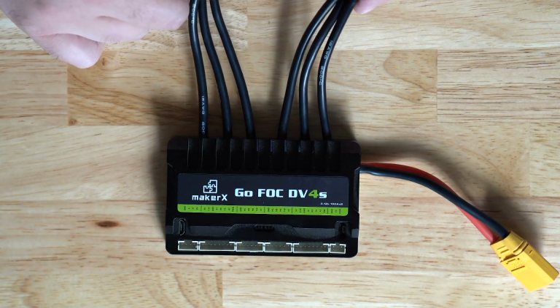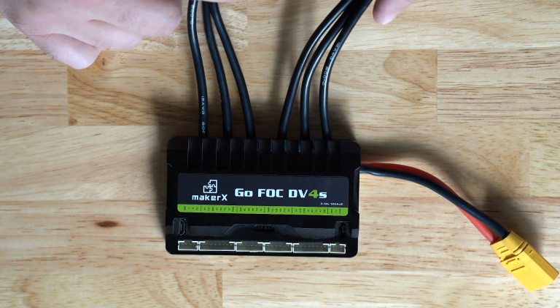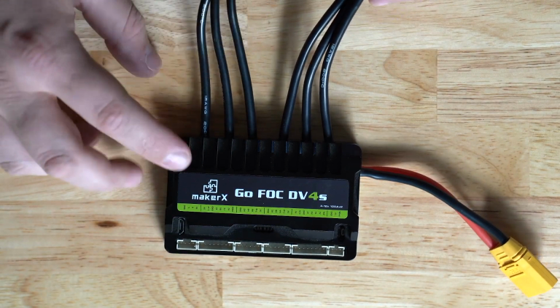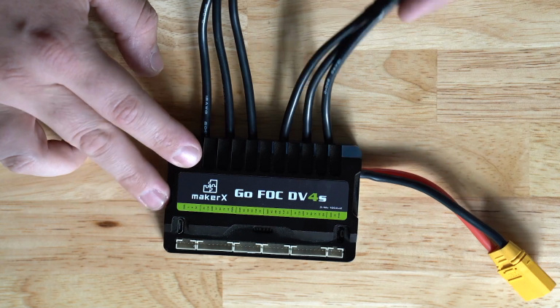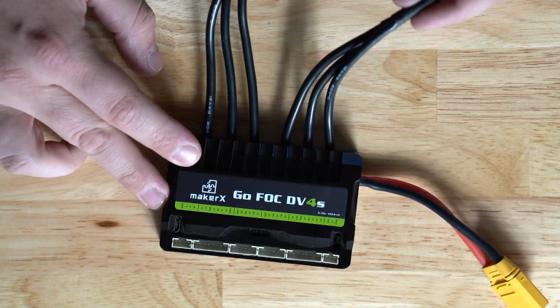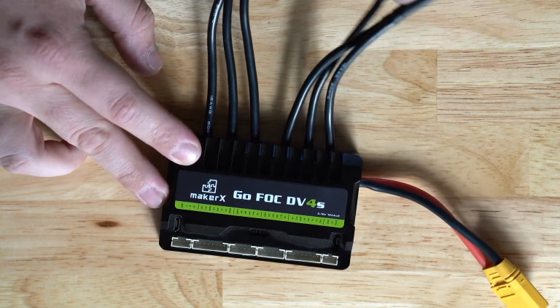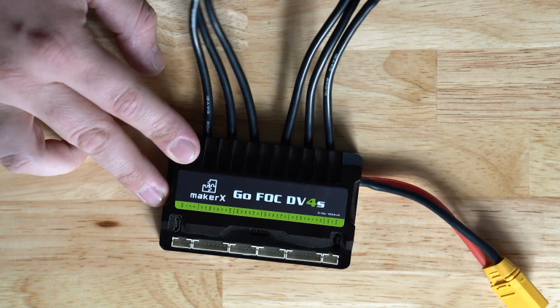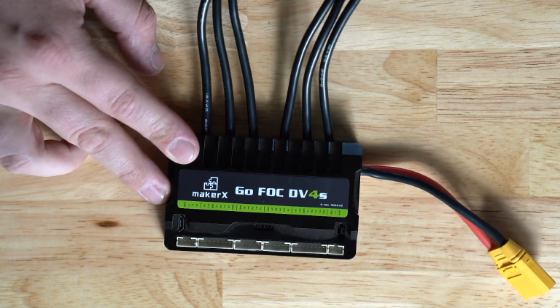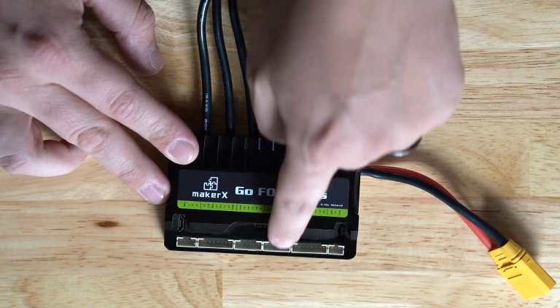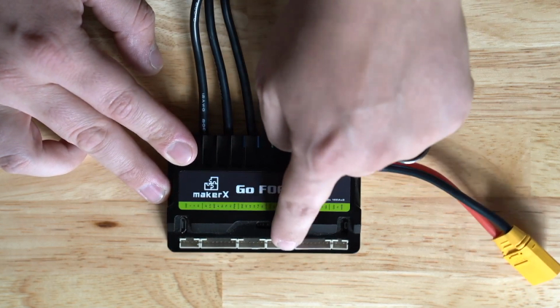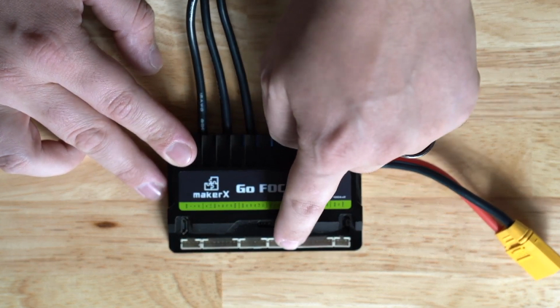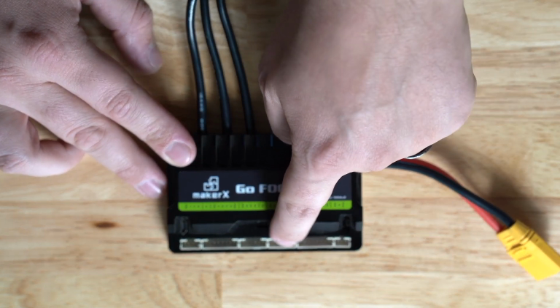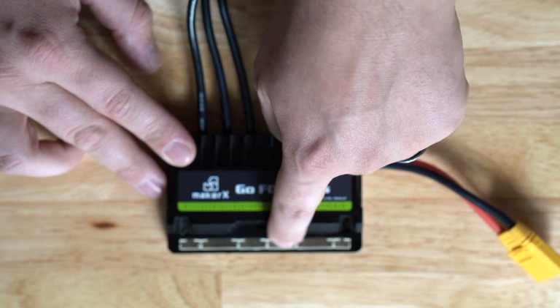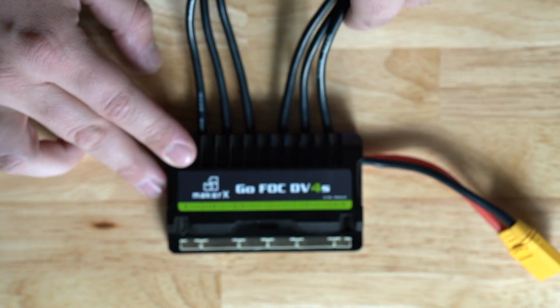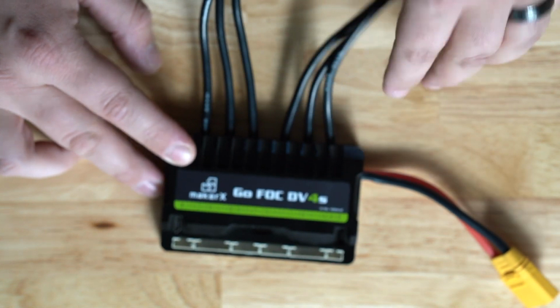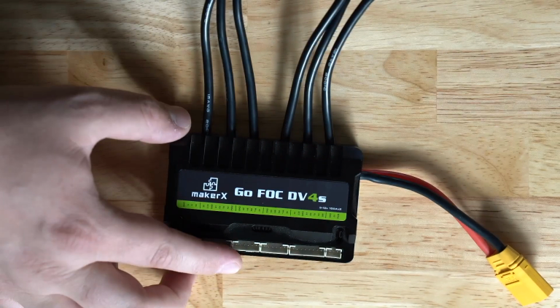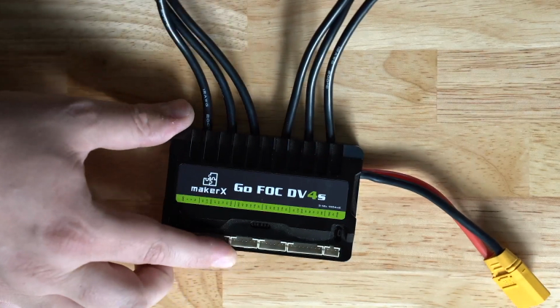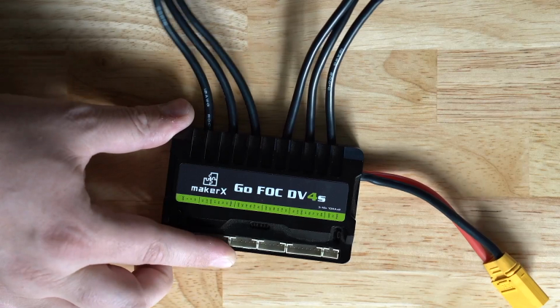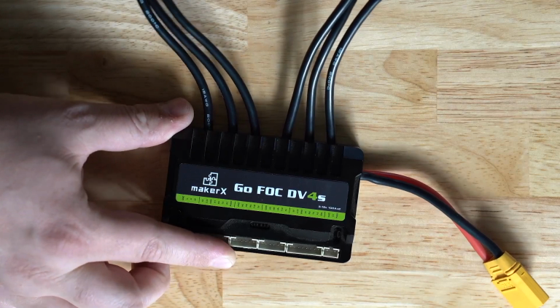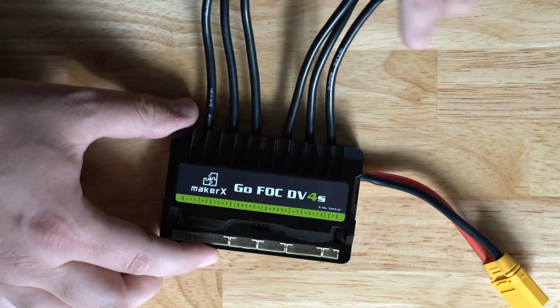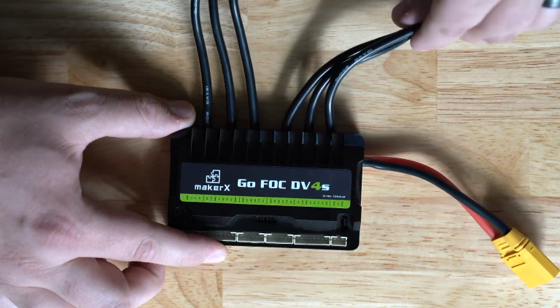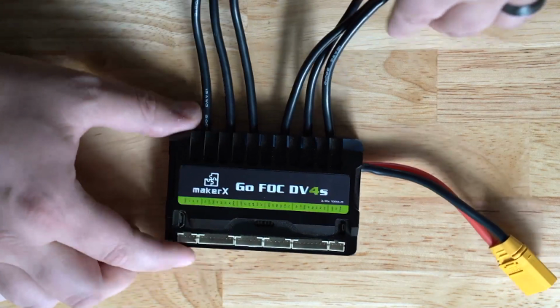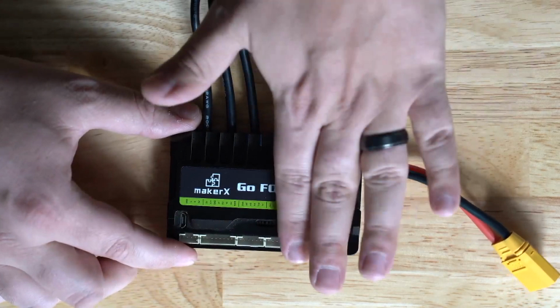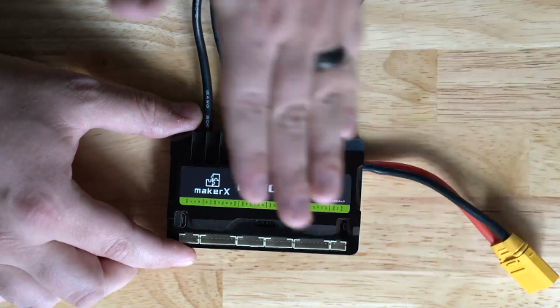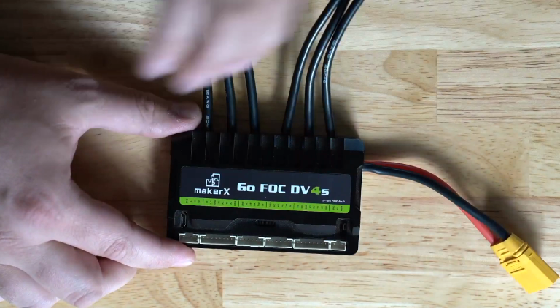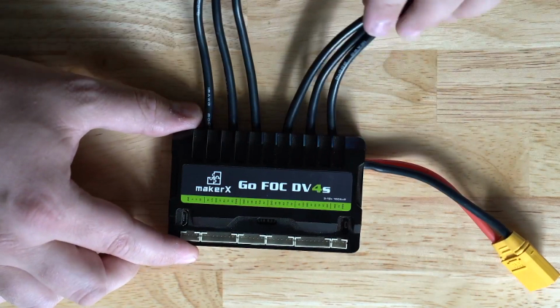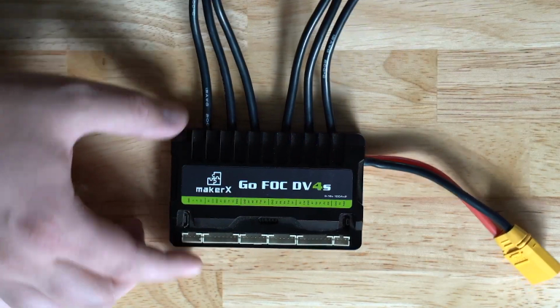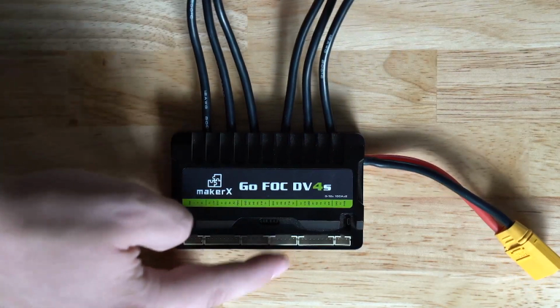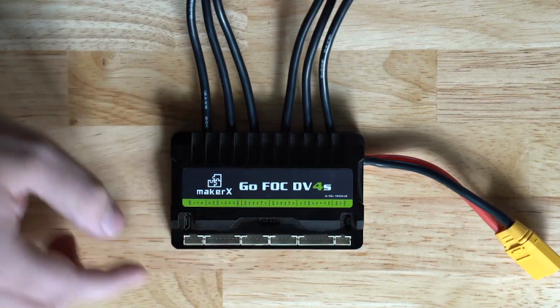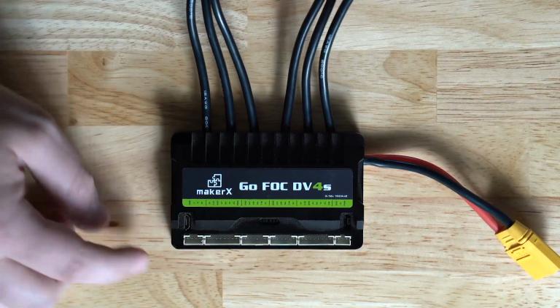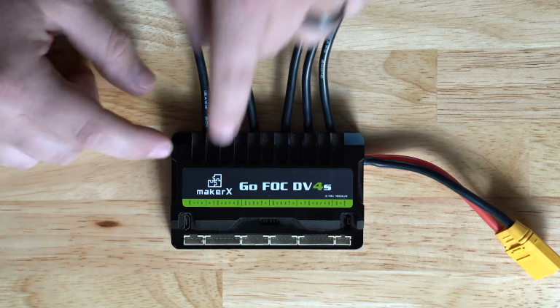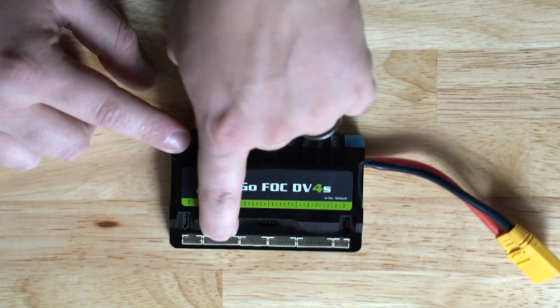These next two middle ports are where you plug in your hall sensor cables. The hall sensor is the sensor wire for your motors. The left or right port goes to the matching side's phase wires, so keep your sides together. Your hall sensors go there.